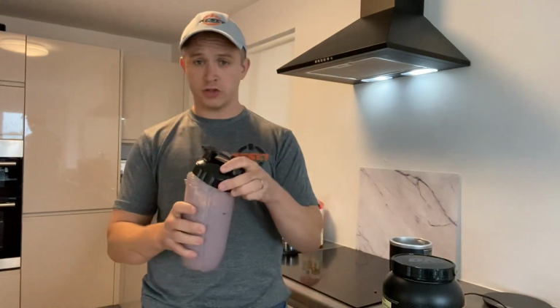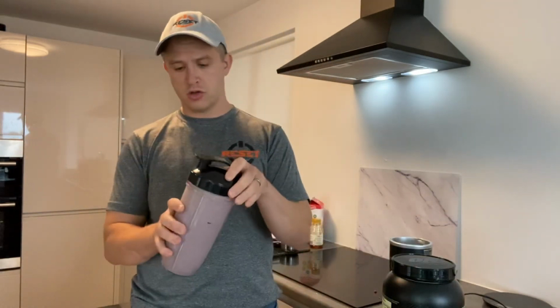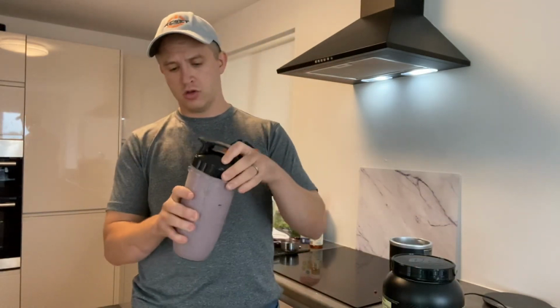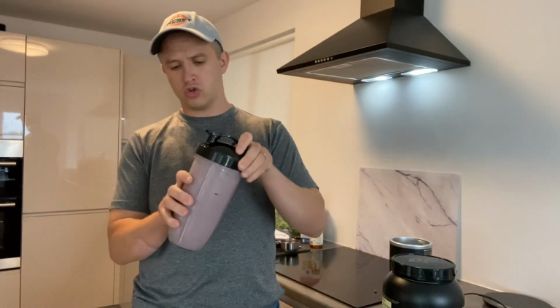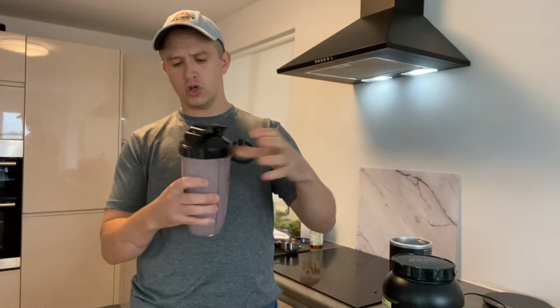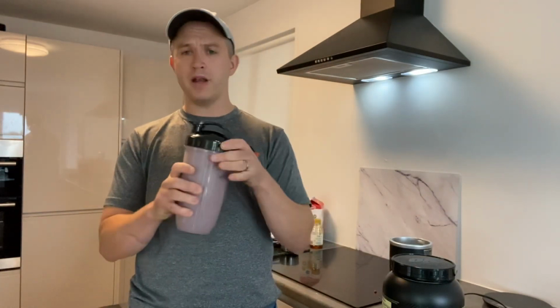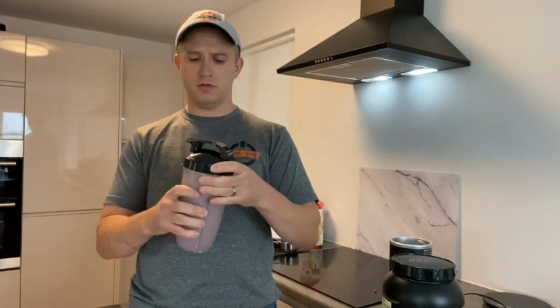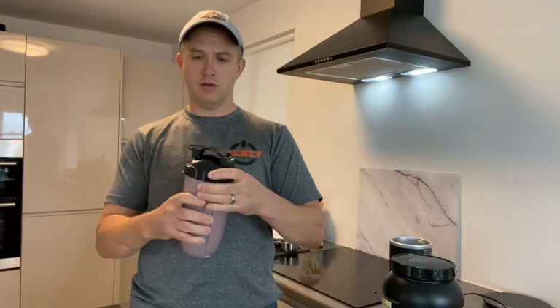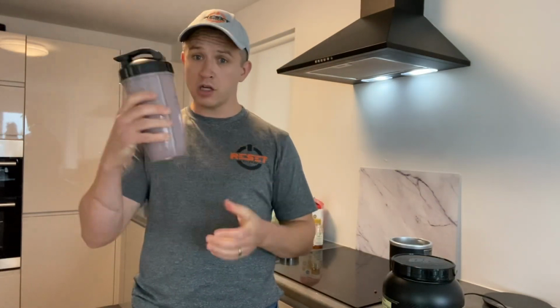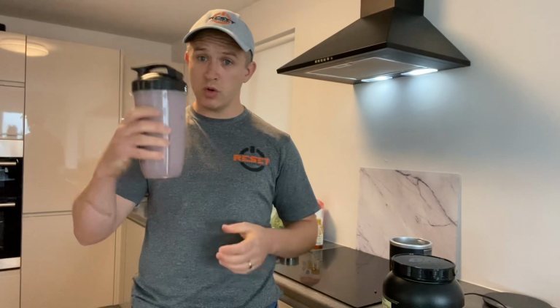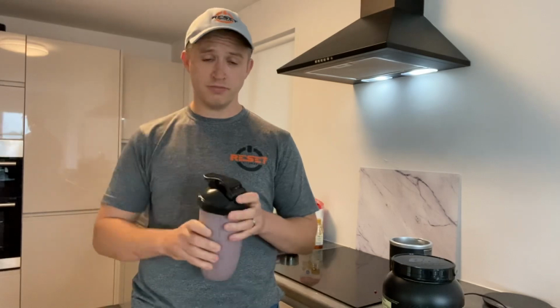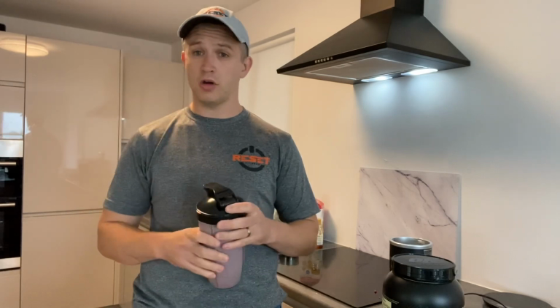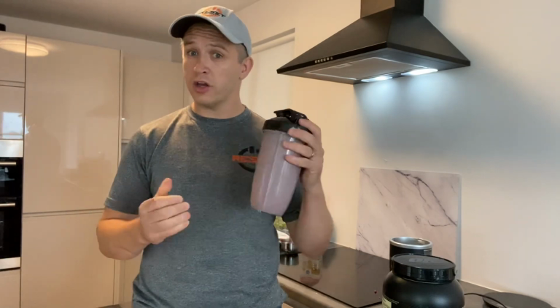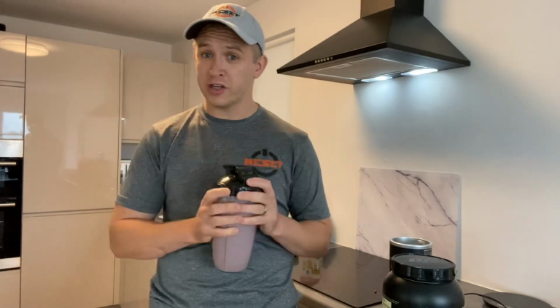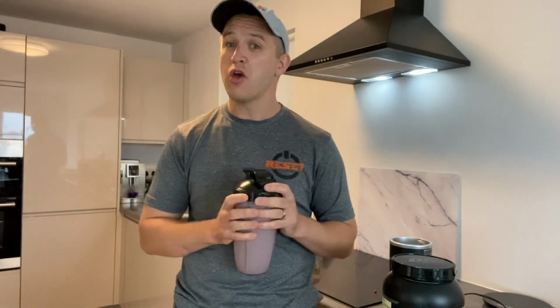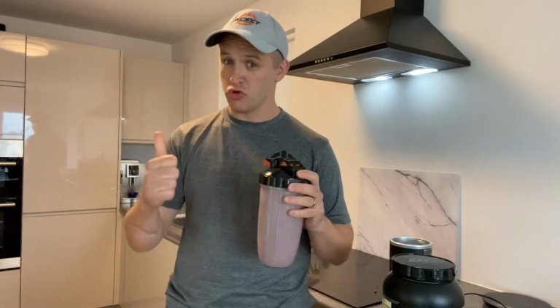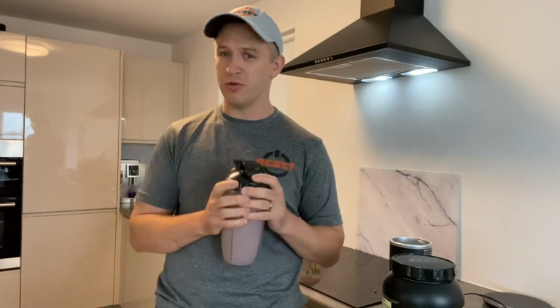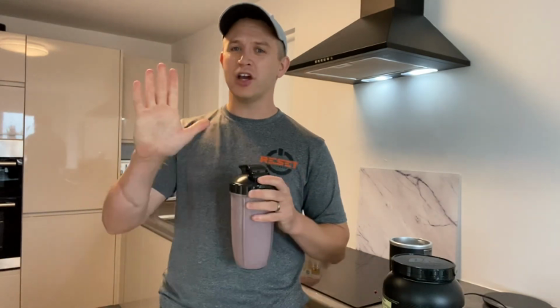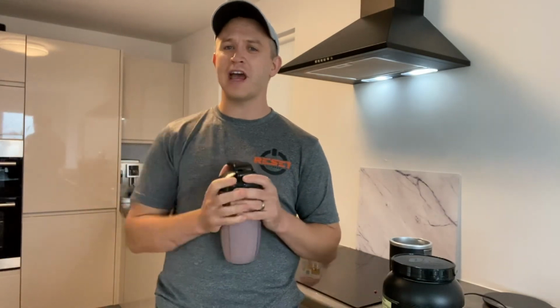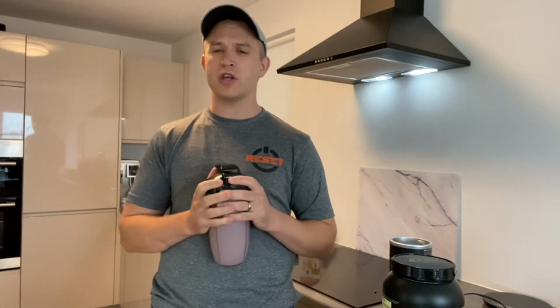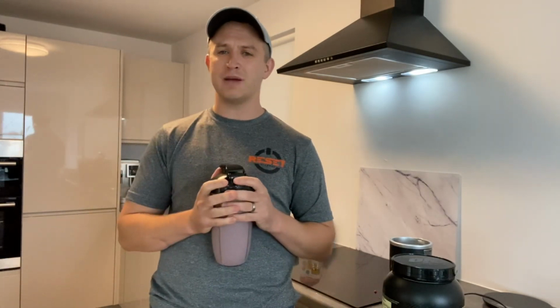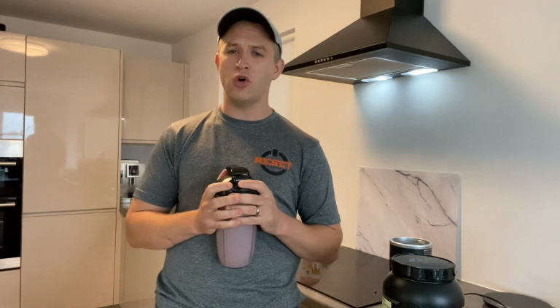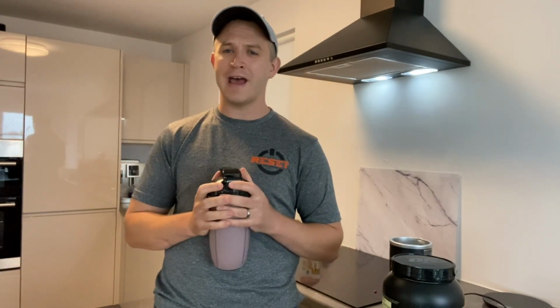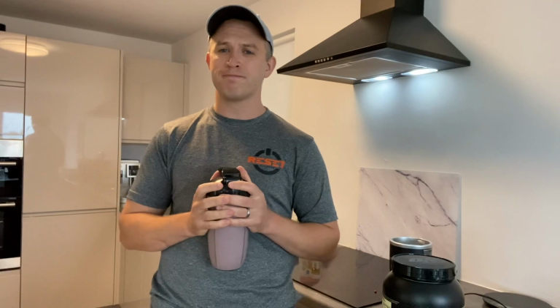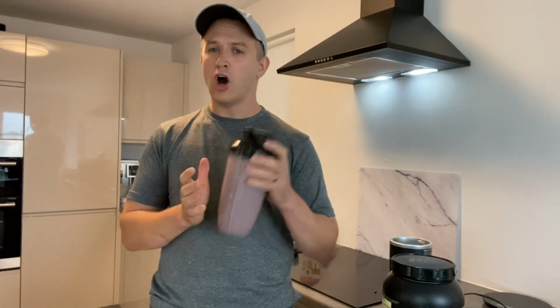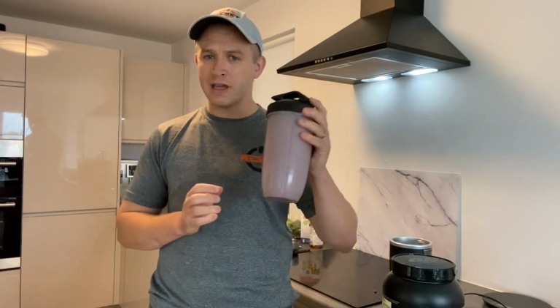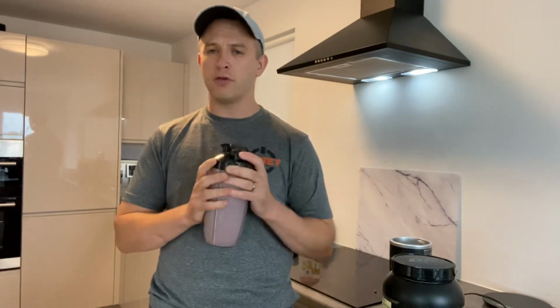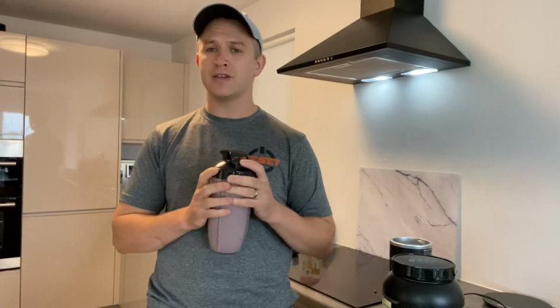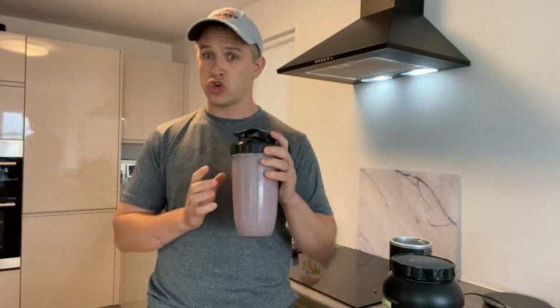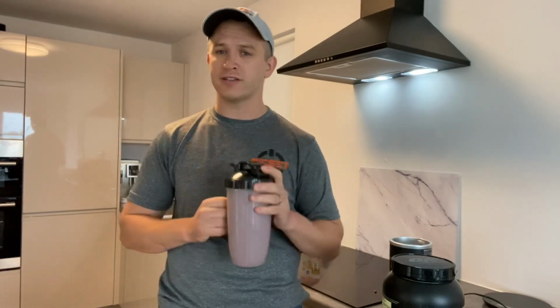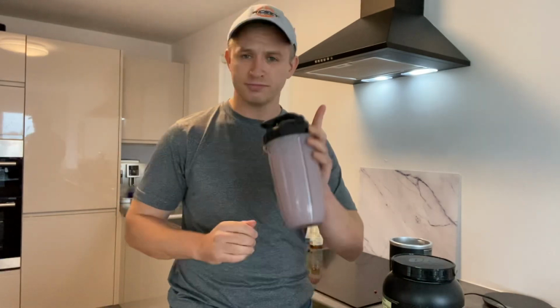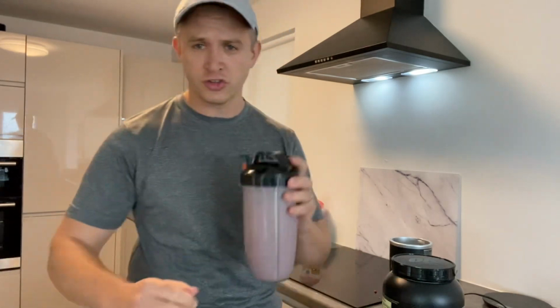If I'm on the go I can just throw a cup on and bring it with me, or drink it right now. Any questions, let me know — I would definitely advise trying this out. Talk to you soon!